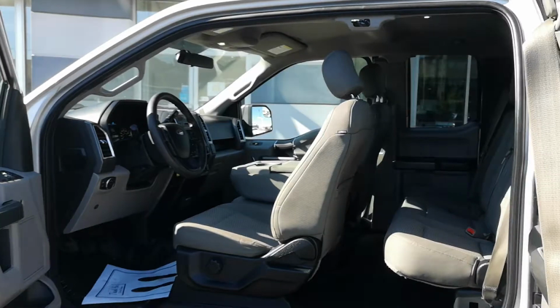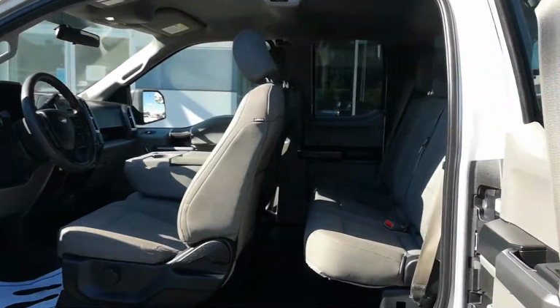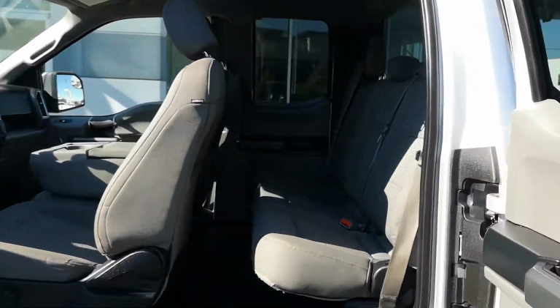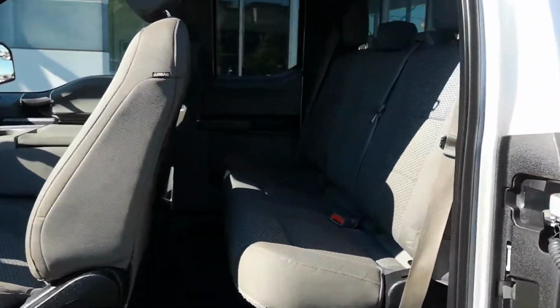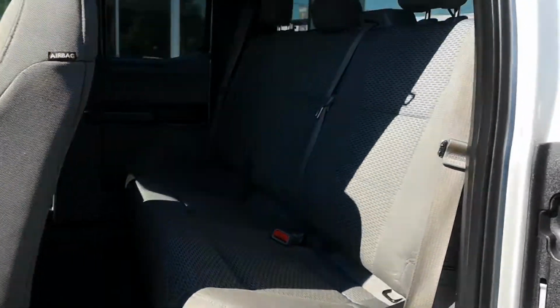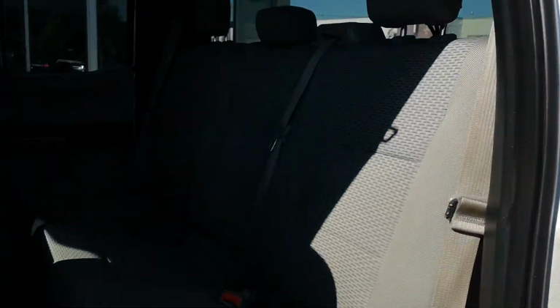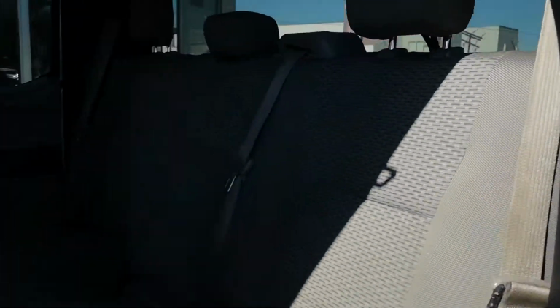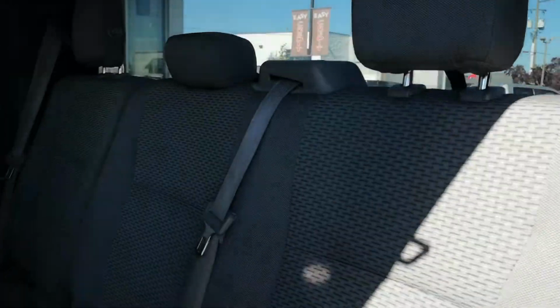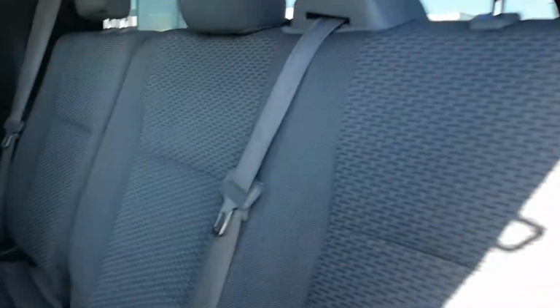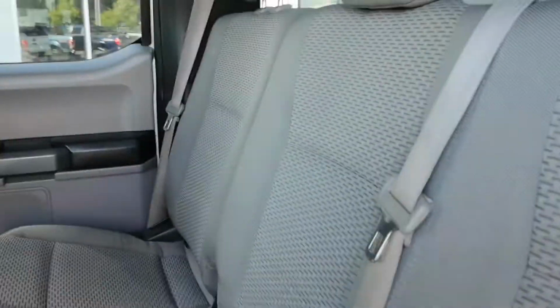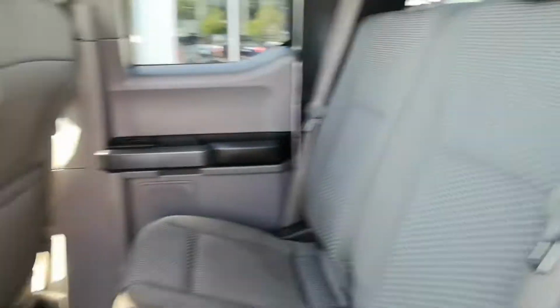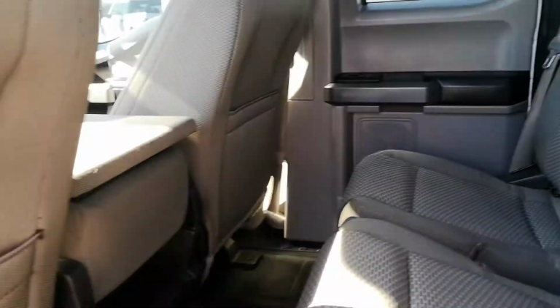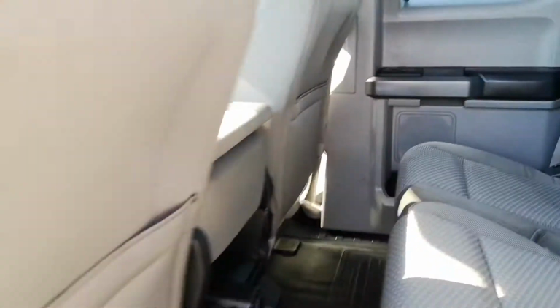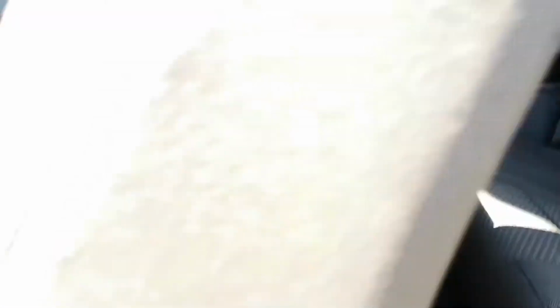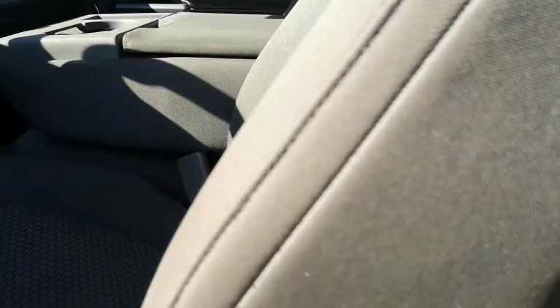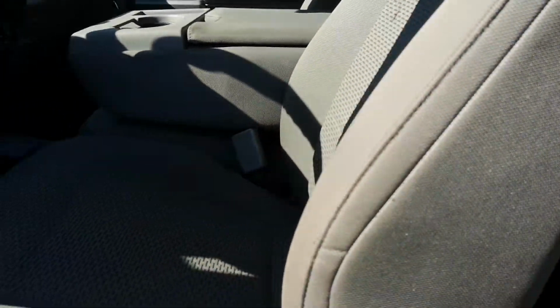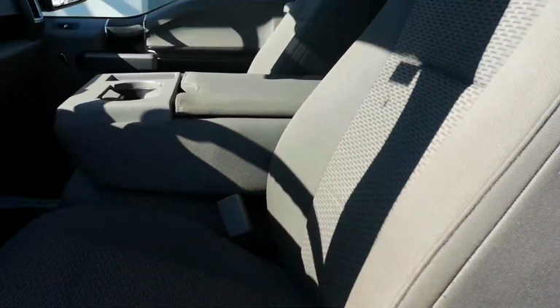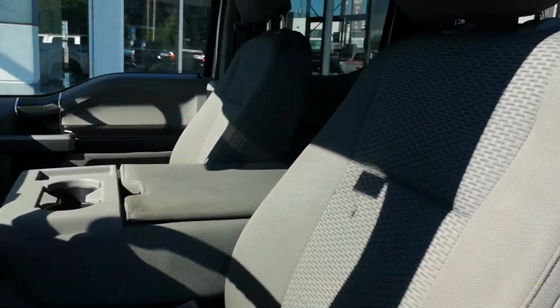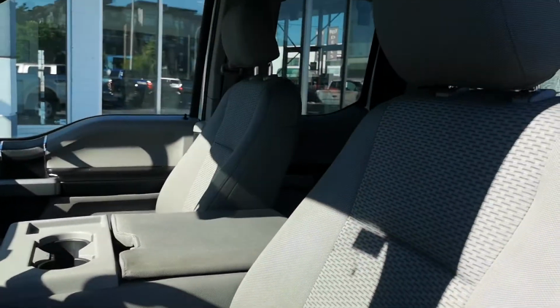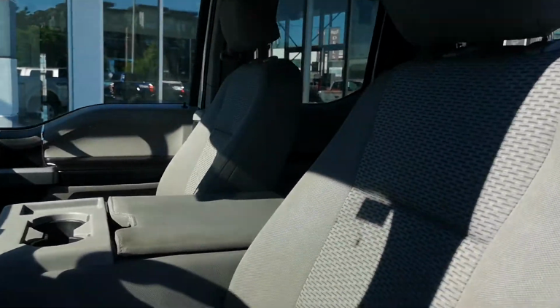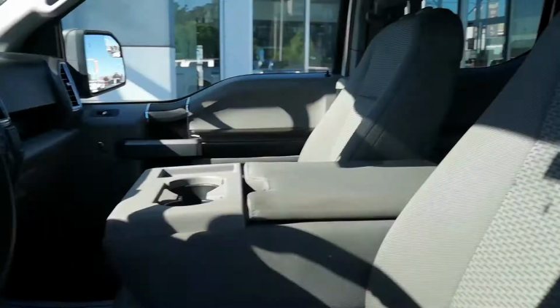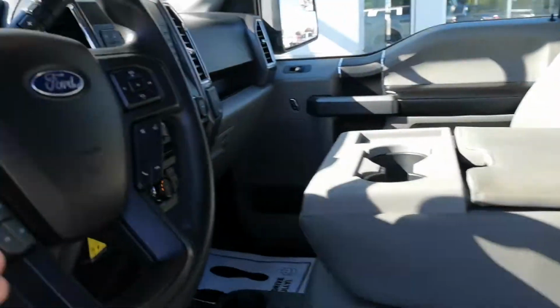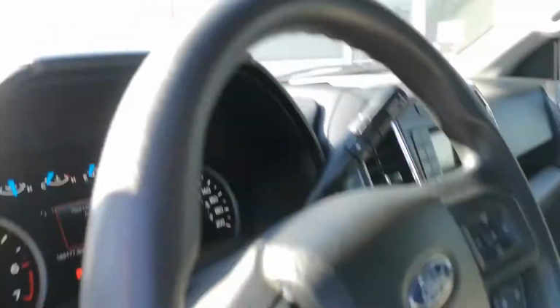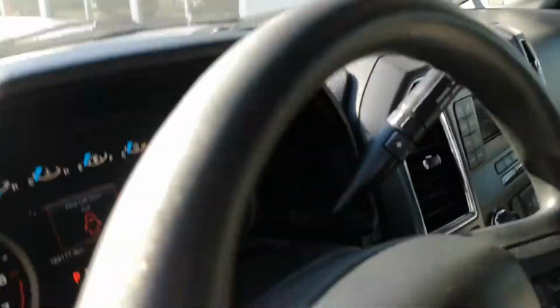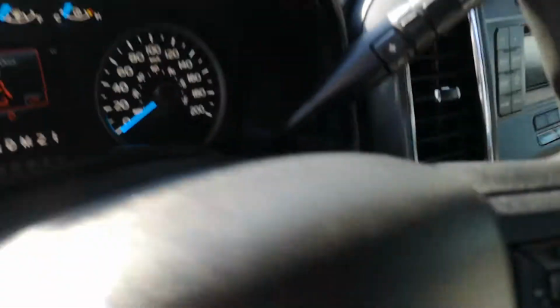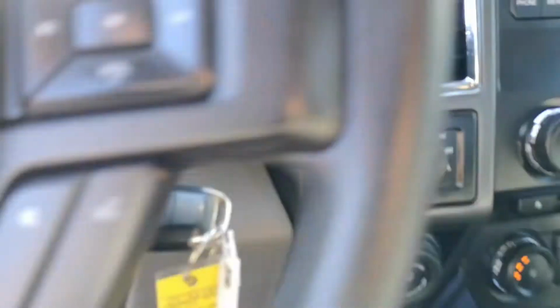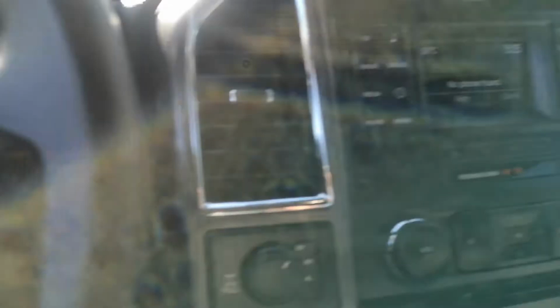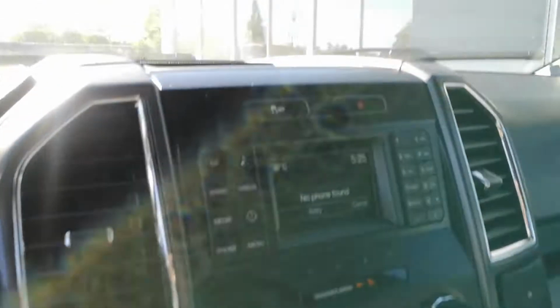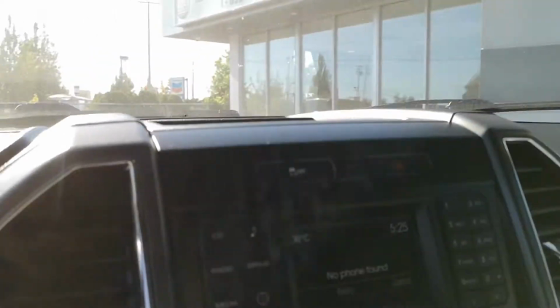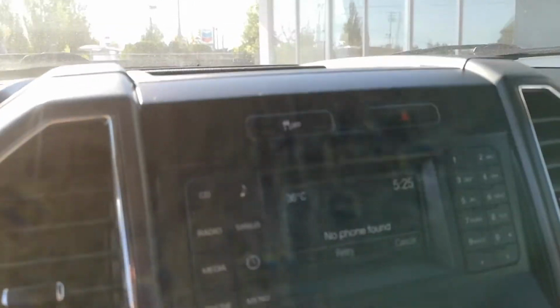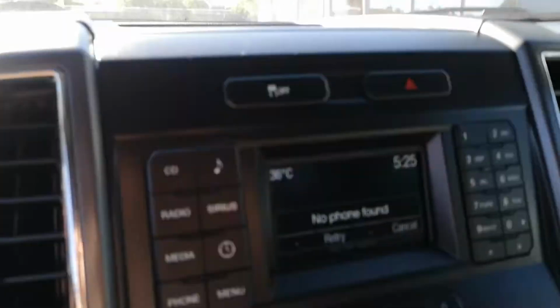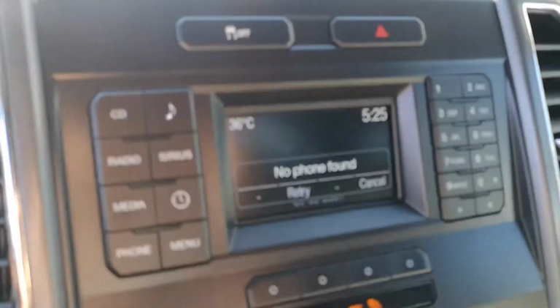The interior is very clean - there are no rips or tears or anything like that in the cloth. I'm going to go over some of the features here with you - there are actually quite a few.